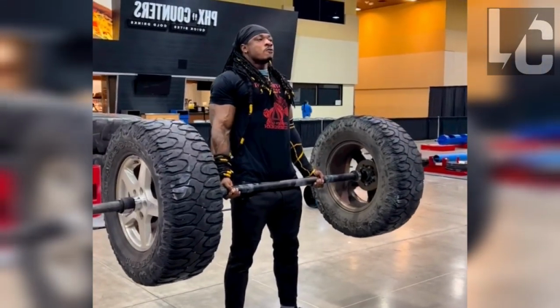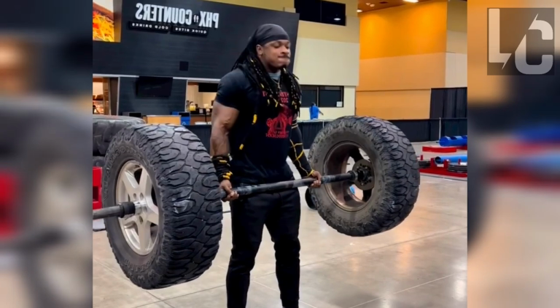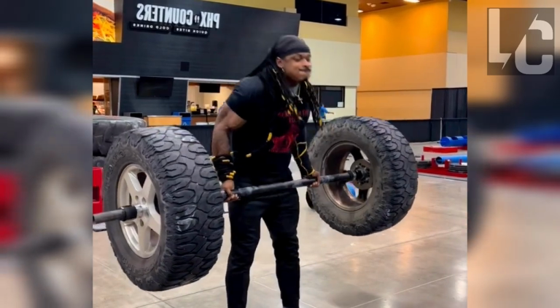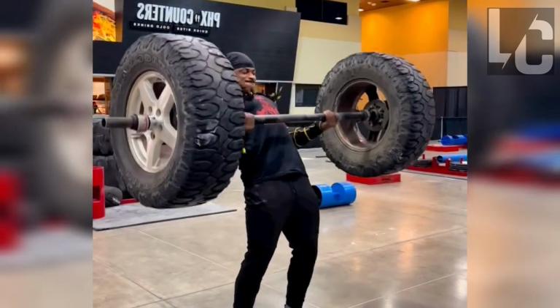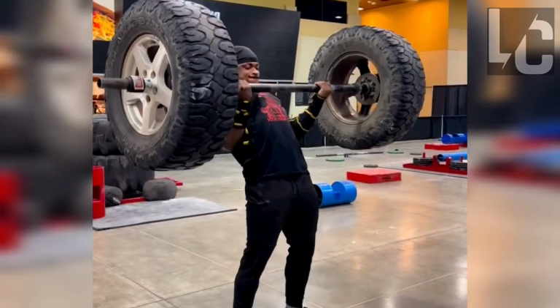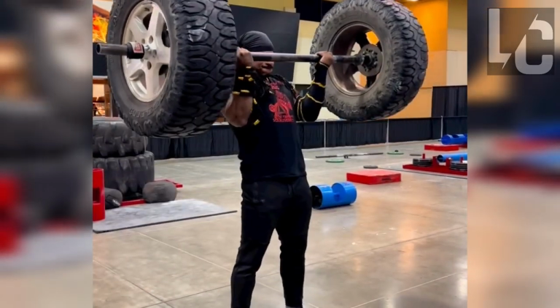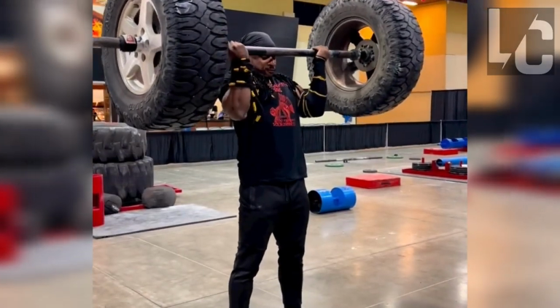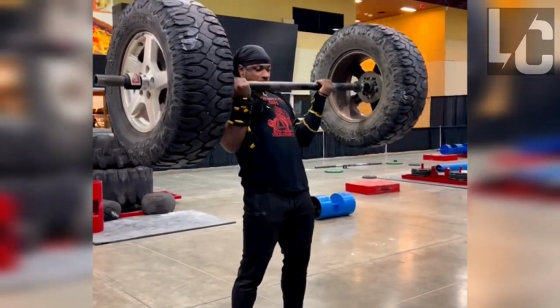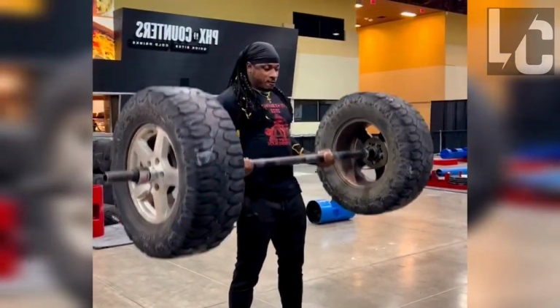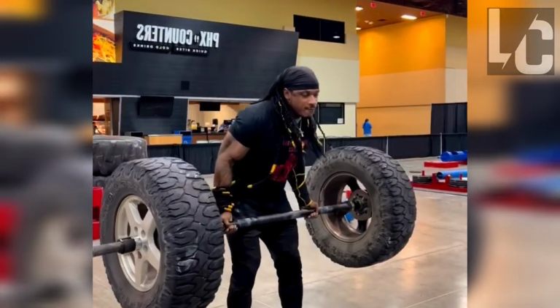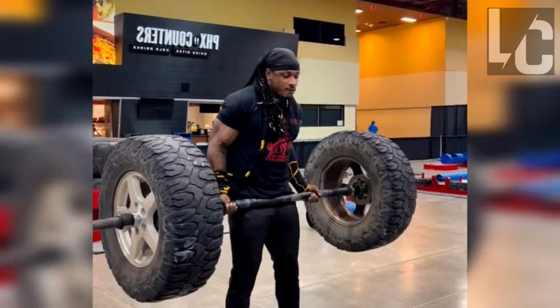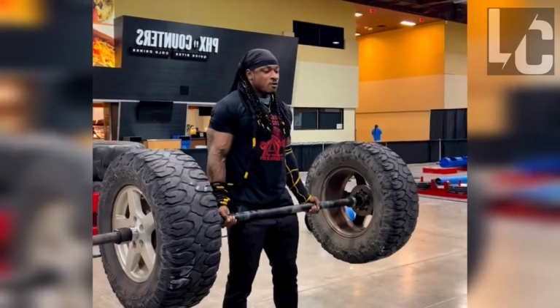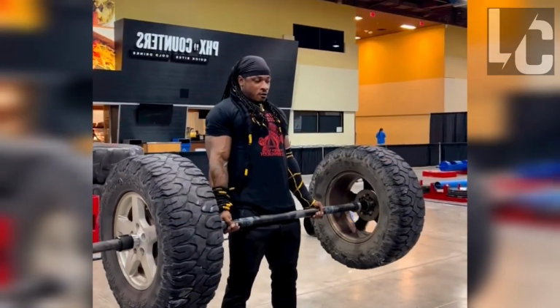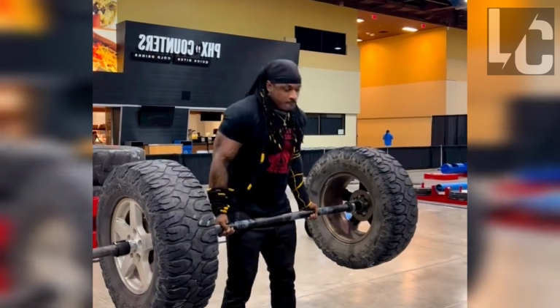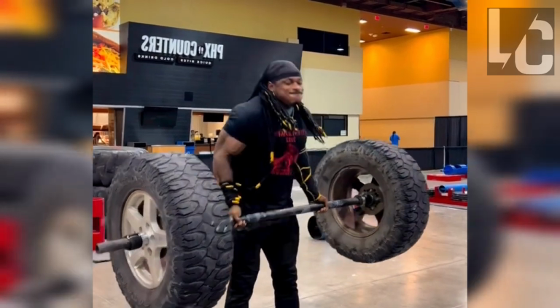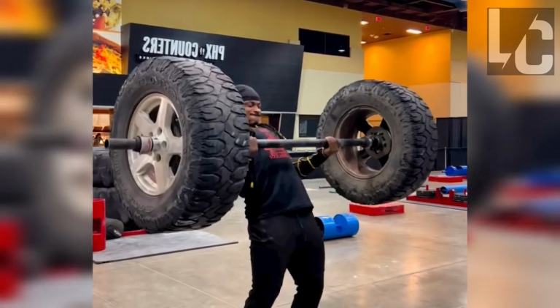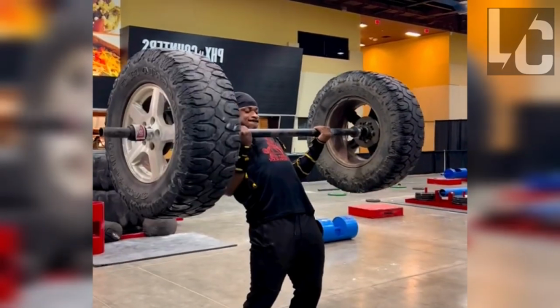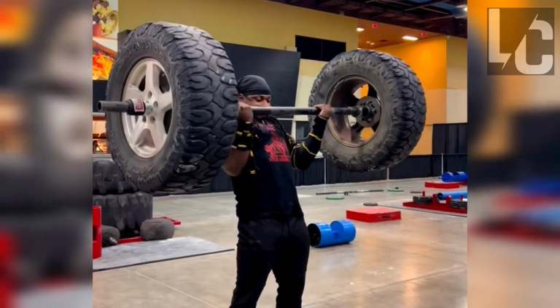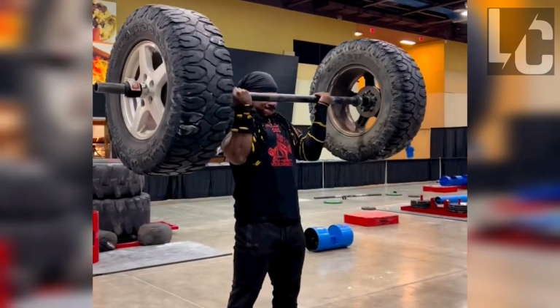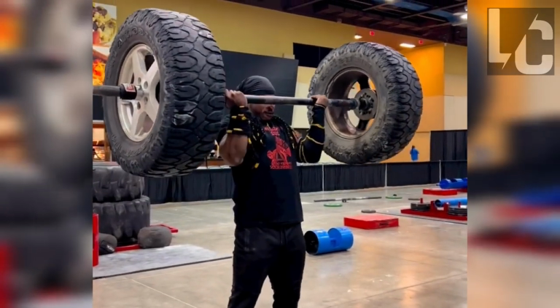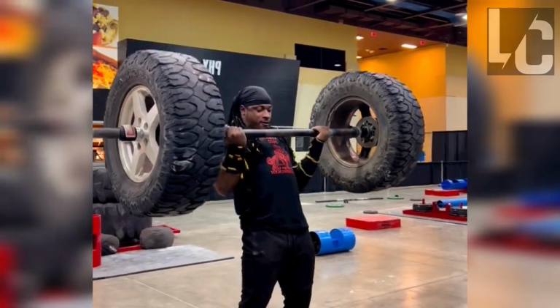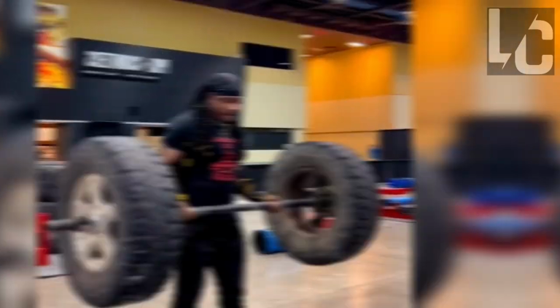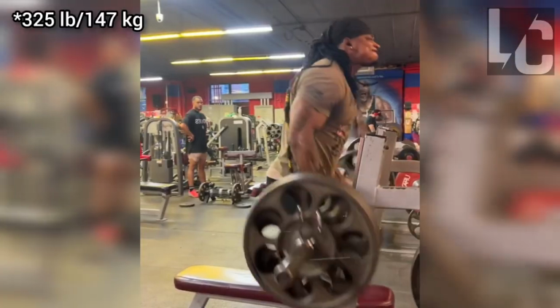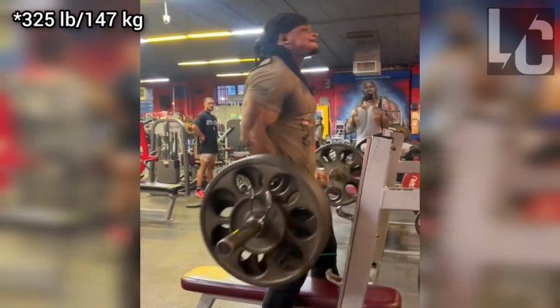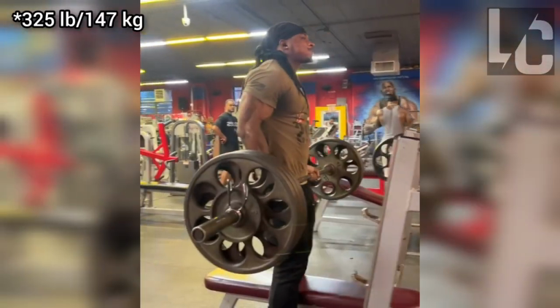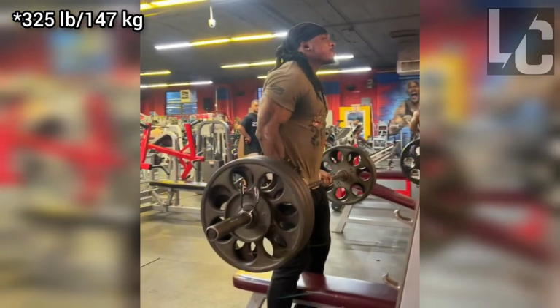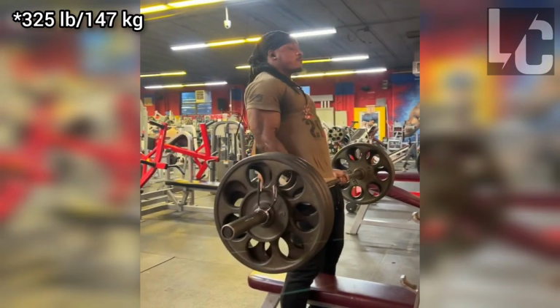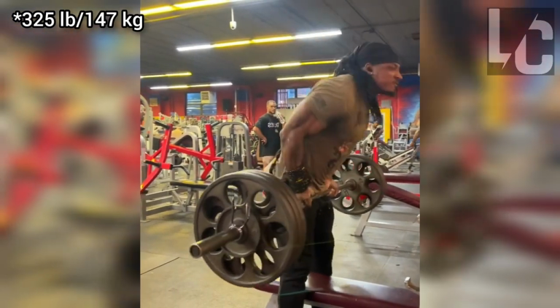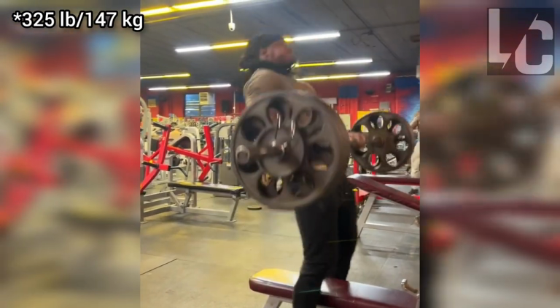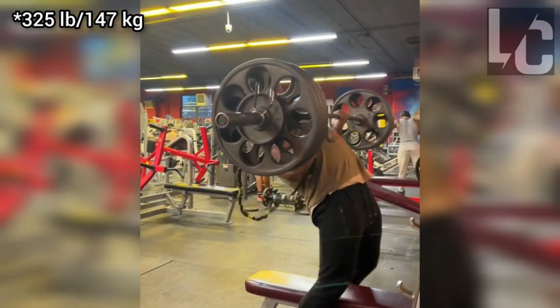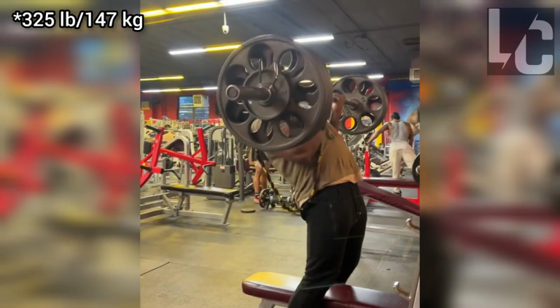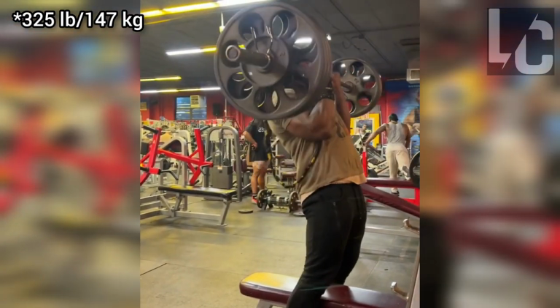First of all, I noticed his cheat curl in a strongman competition. The video may be important for those who argue that he used fake plates and those who say that the plates are real. He had done a 315 pound cheat curl at the gym before.